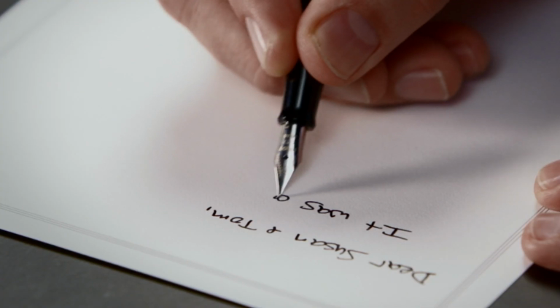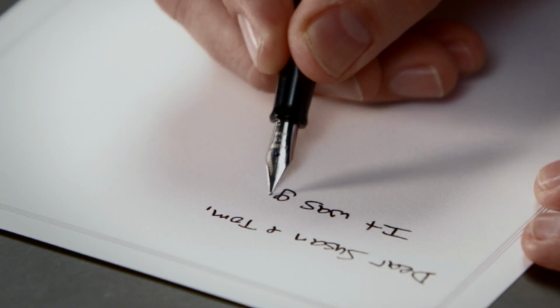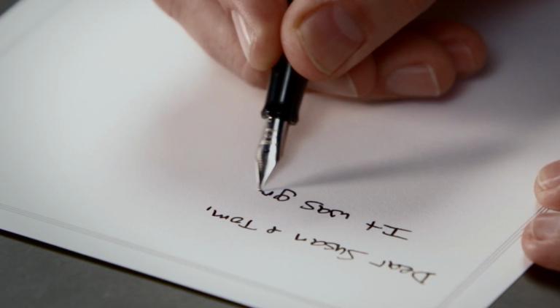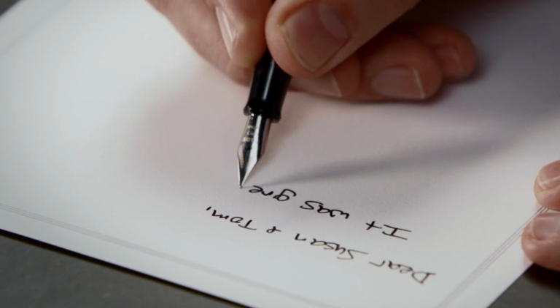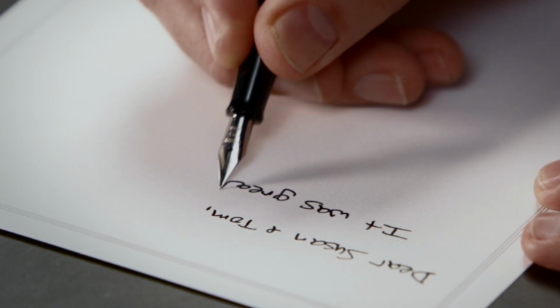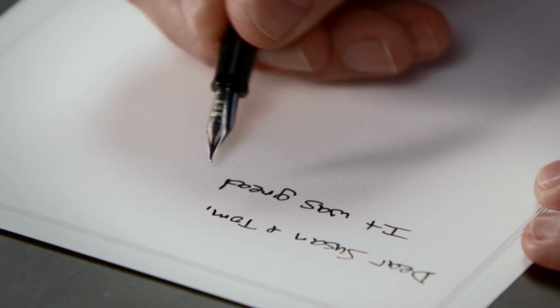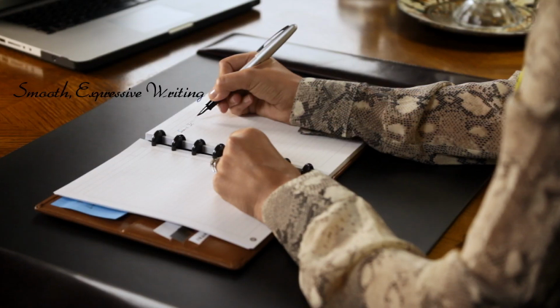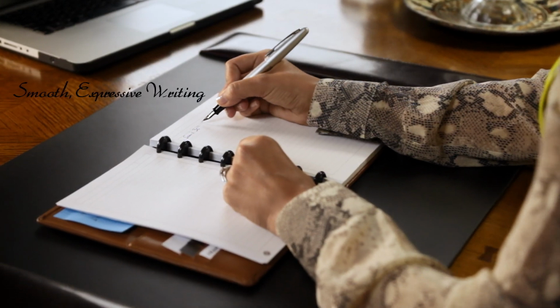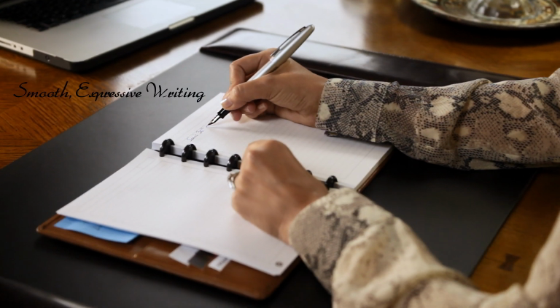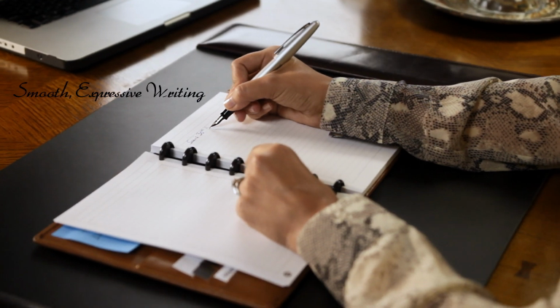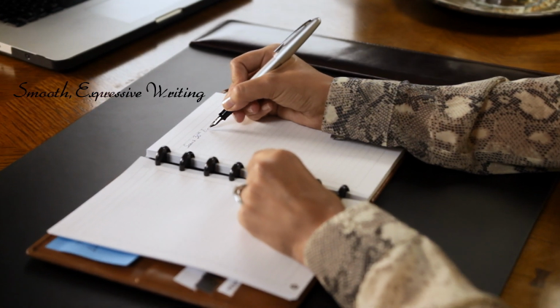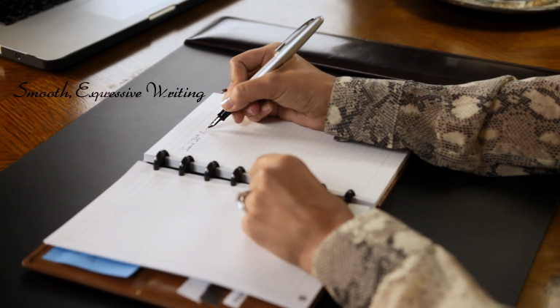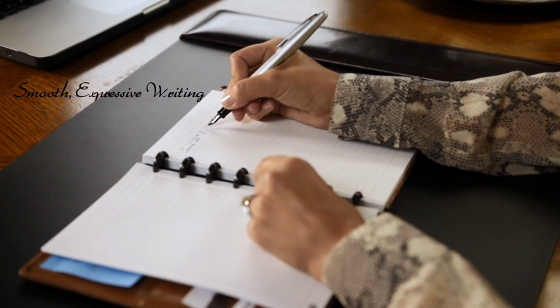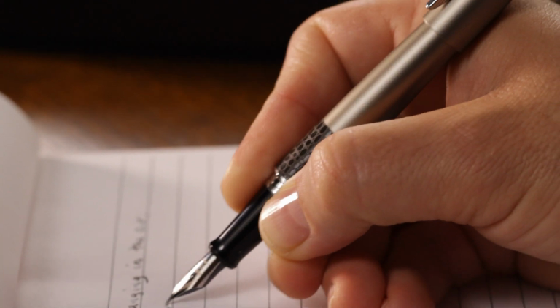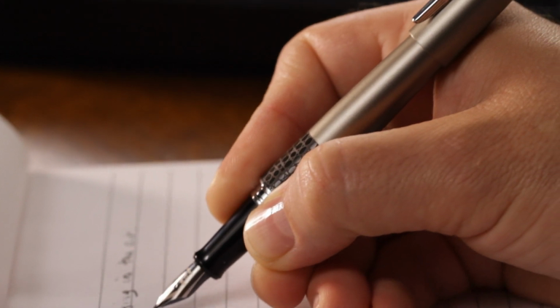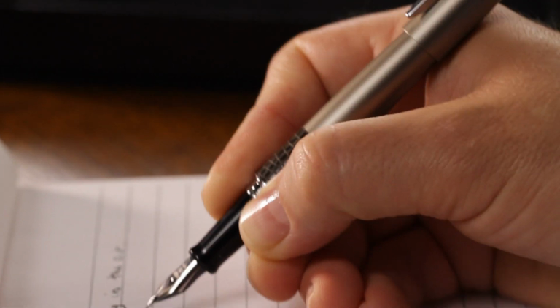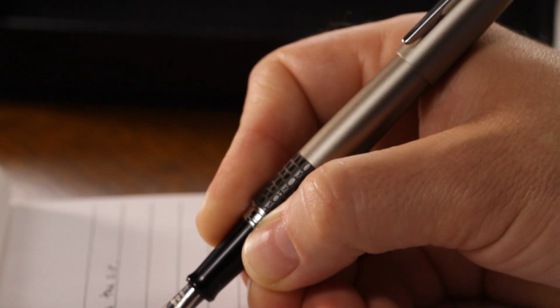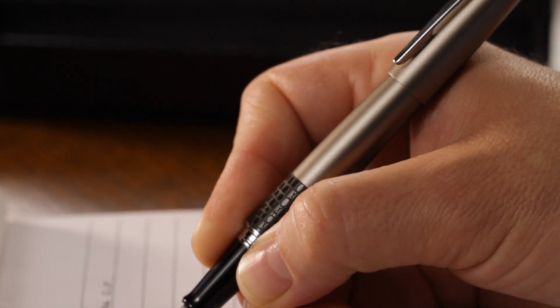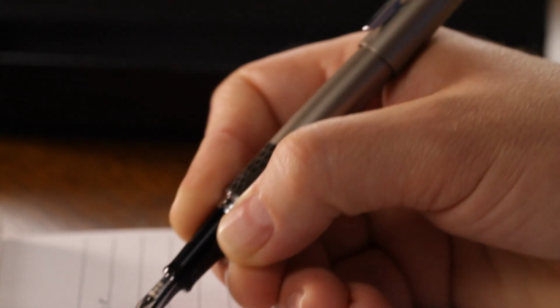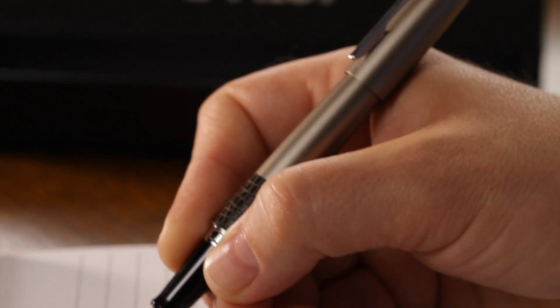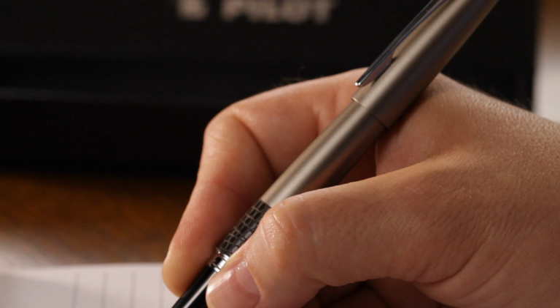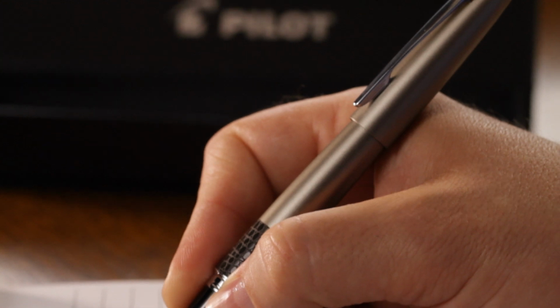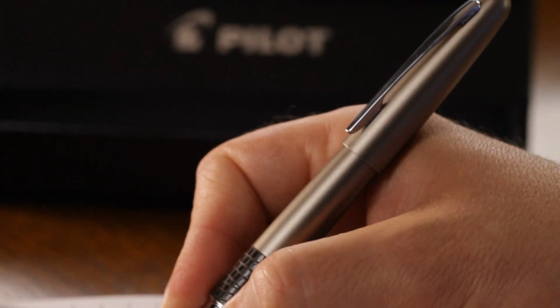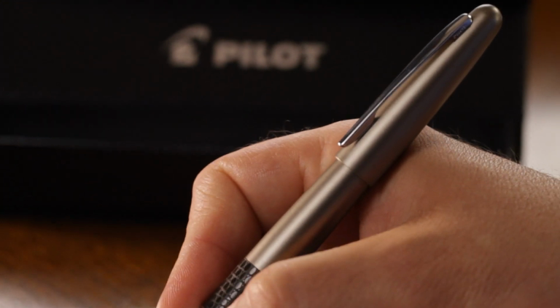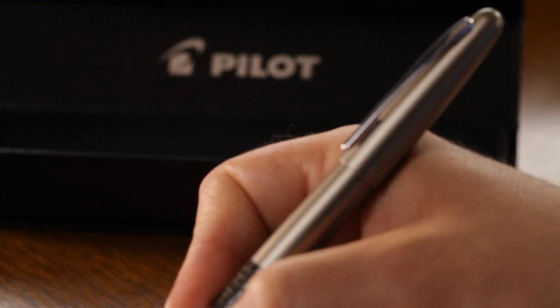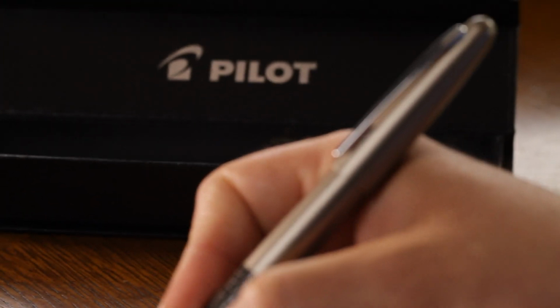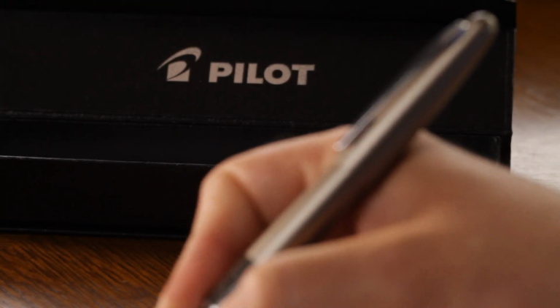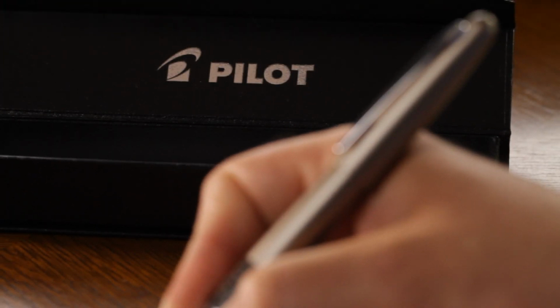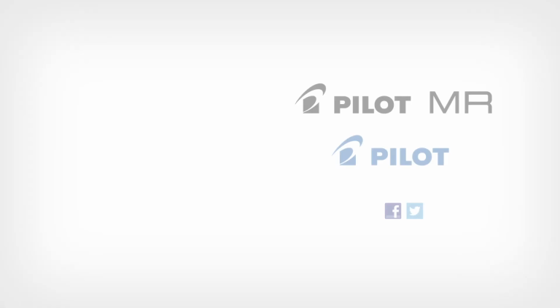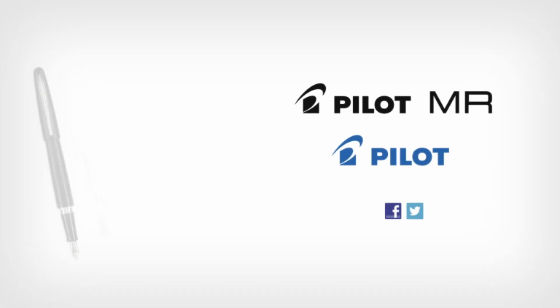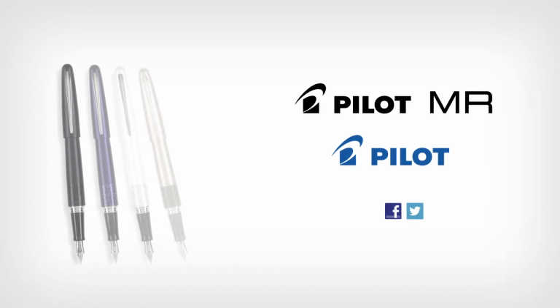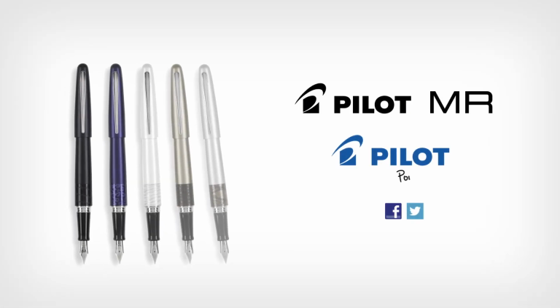The fountain pen's laser-cut nib delivers smooth, expressive writing. For a touch of the exotic, along with expert craftsmanship and outstanding value, choose the Pilot MR Fountain Pen.